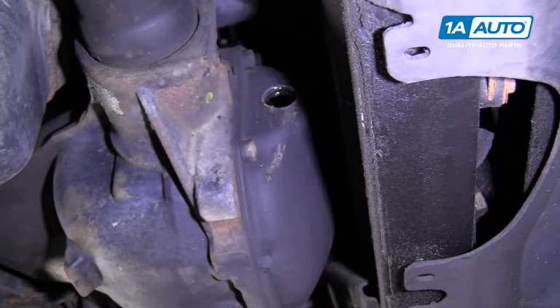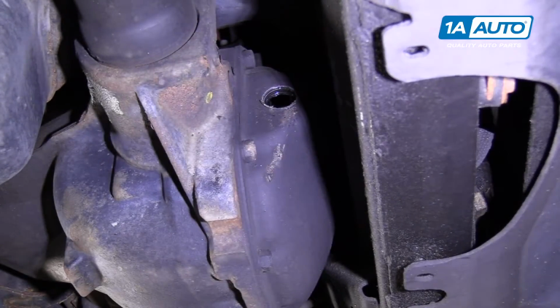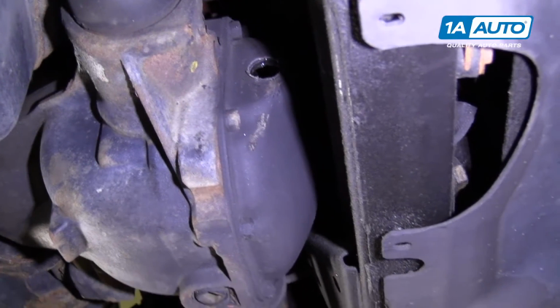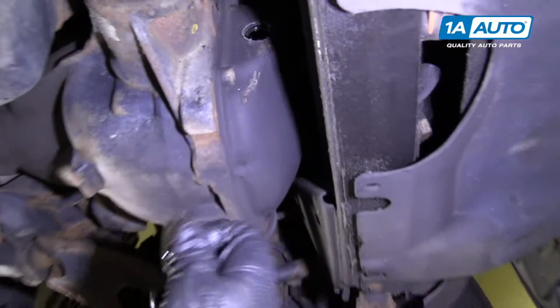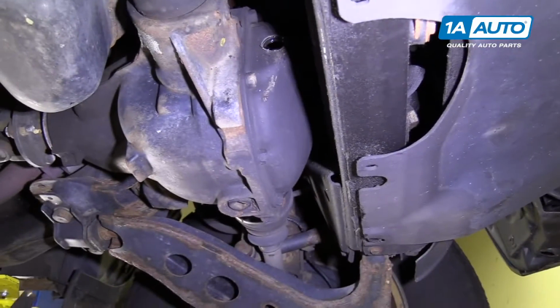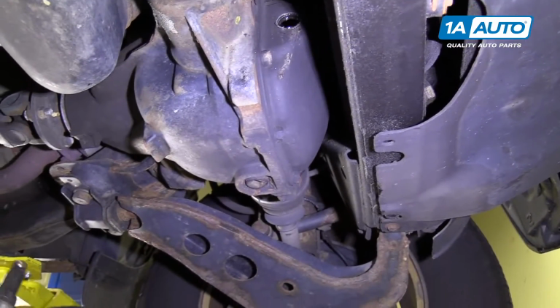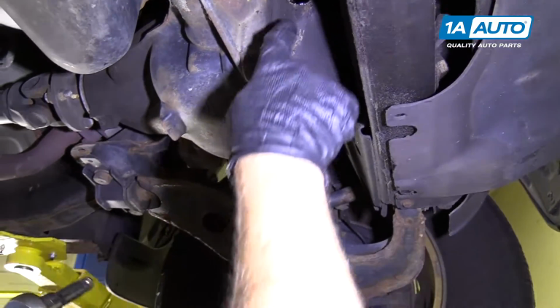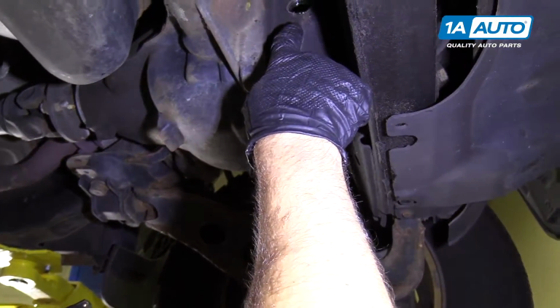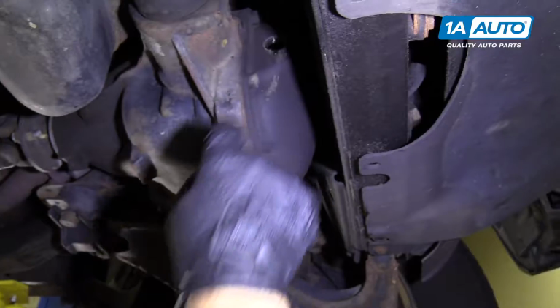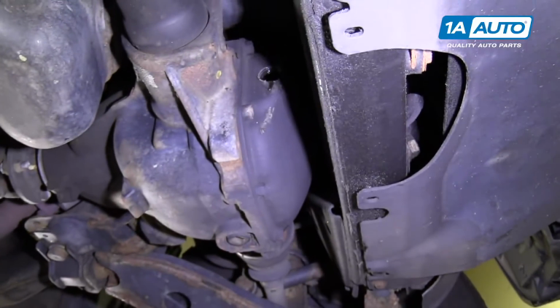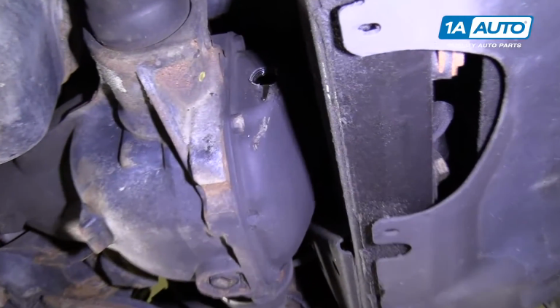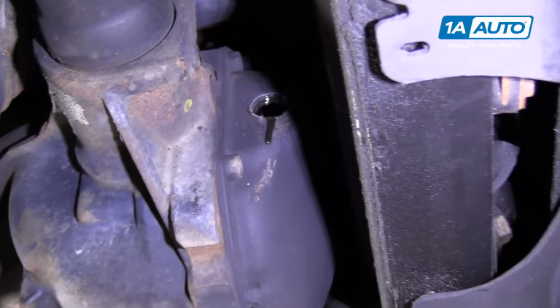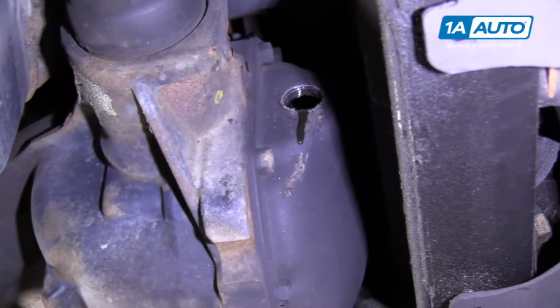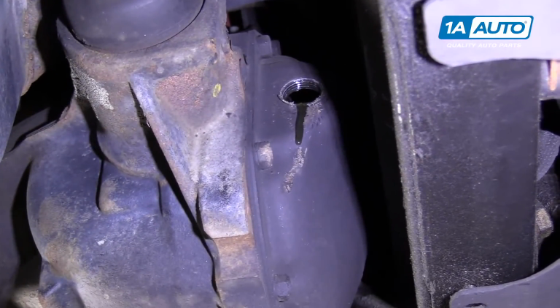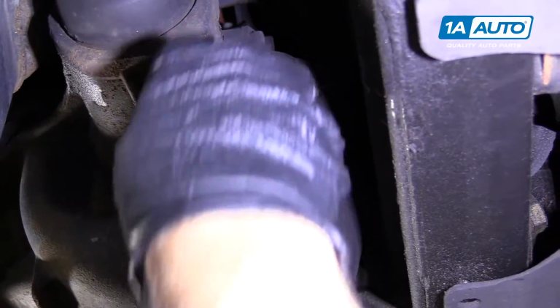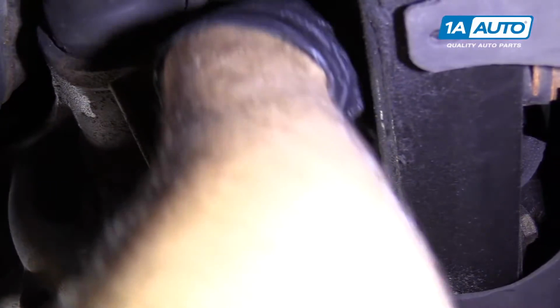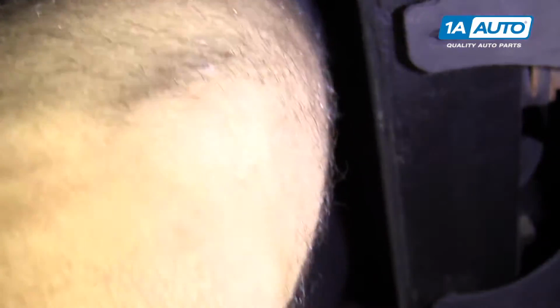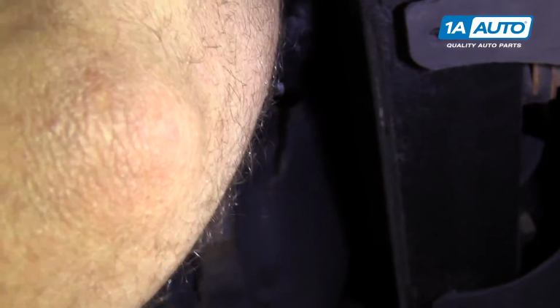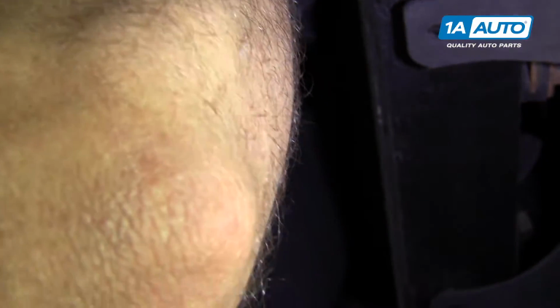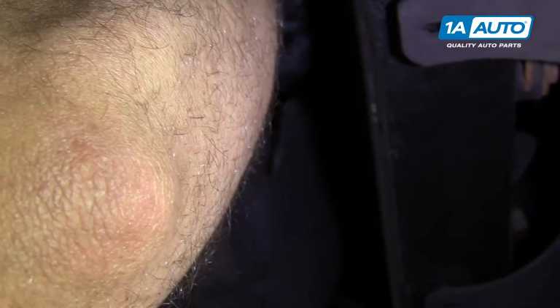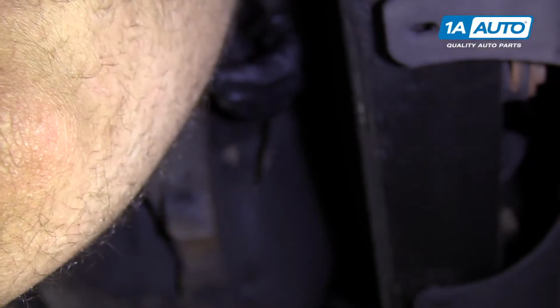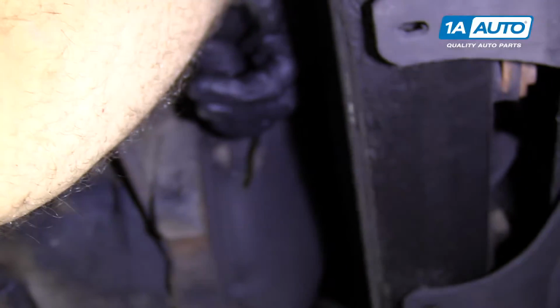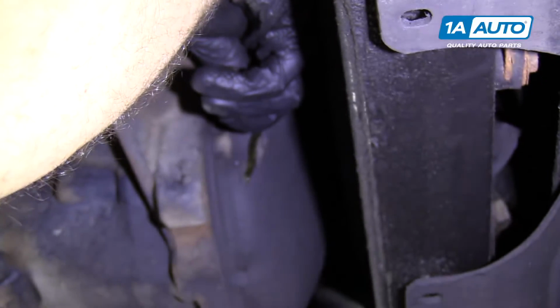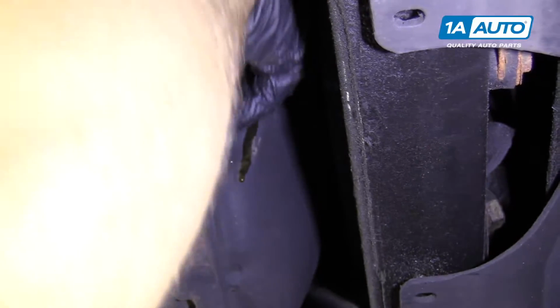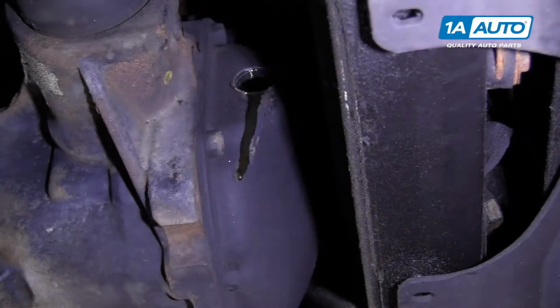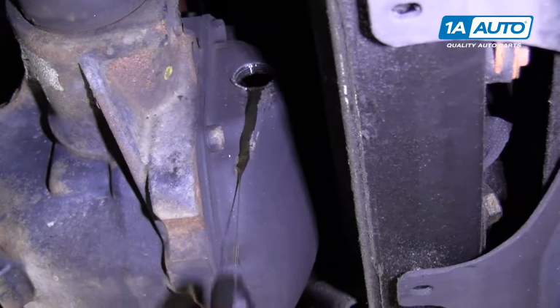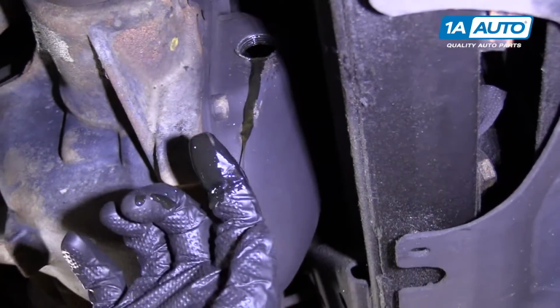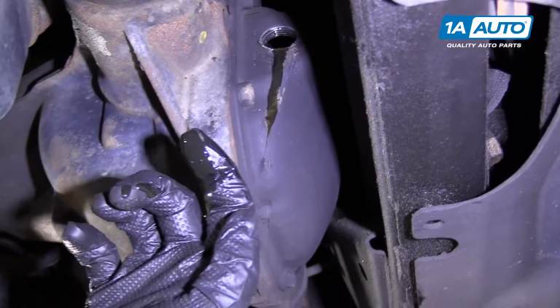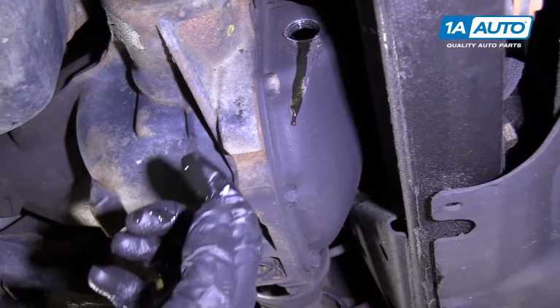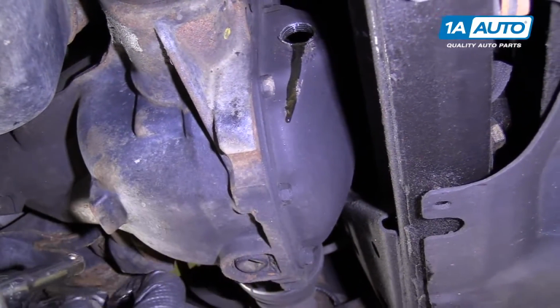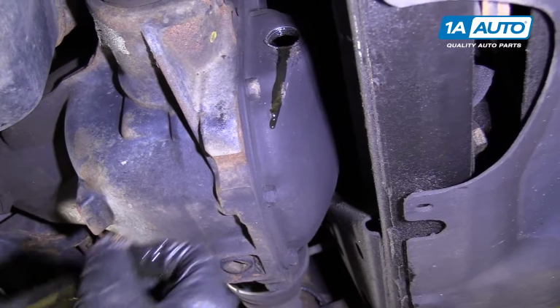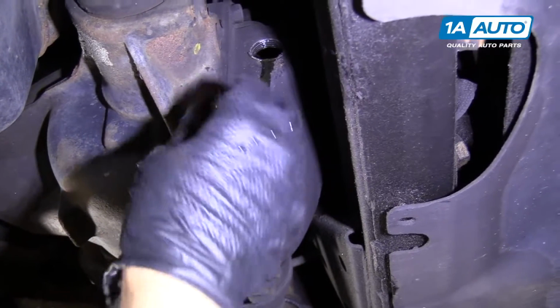Pull the fill plug out. As you can see, a little bit of fluid is starting to drip out — that means it's probably right up to the top. You can take your finger with a glove on, just touch it, and it's full to the top. So we're good.